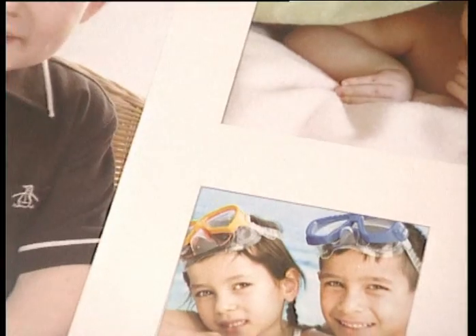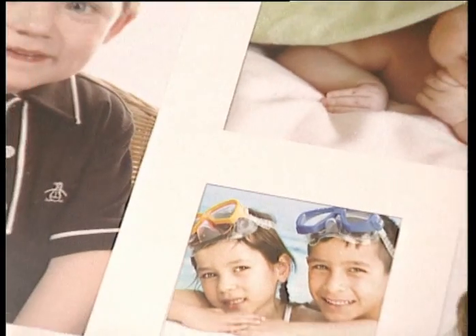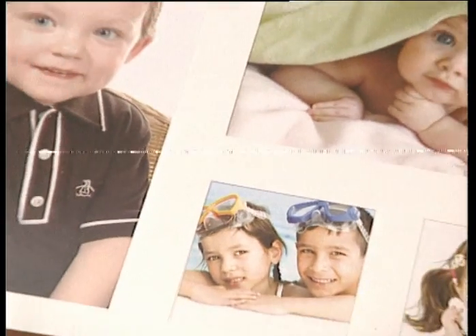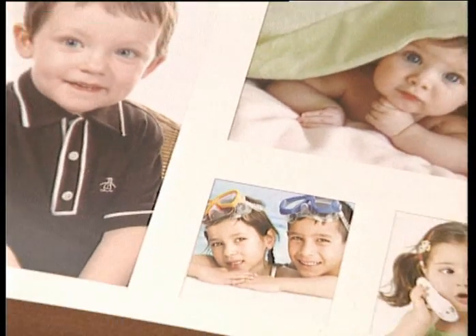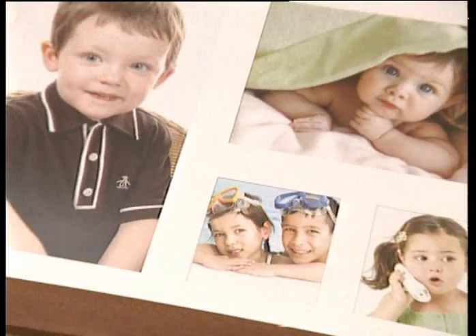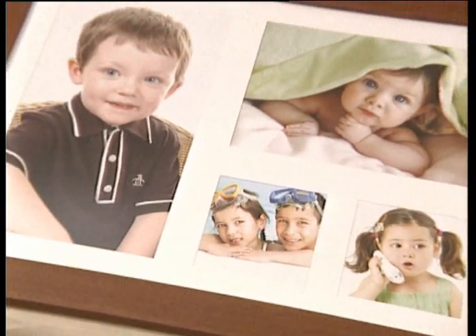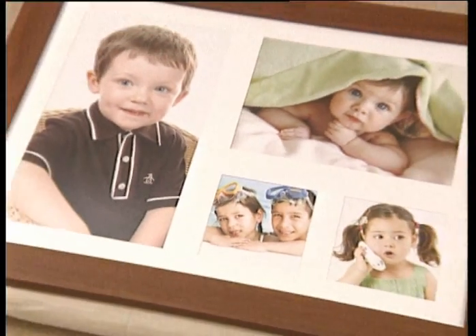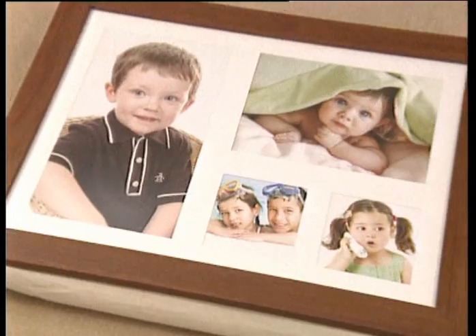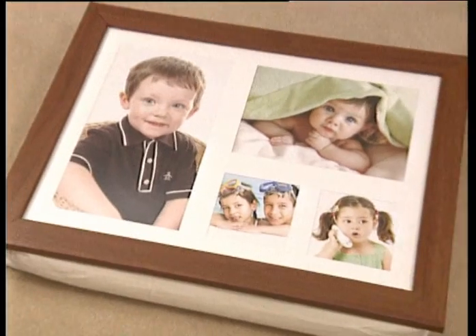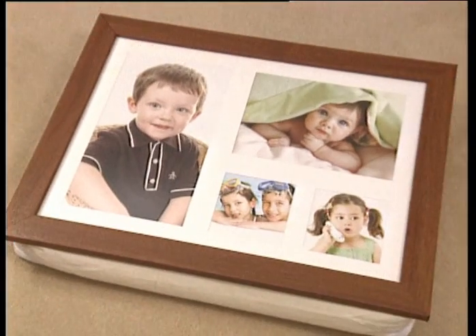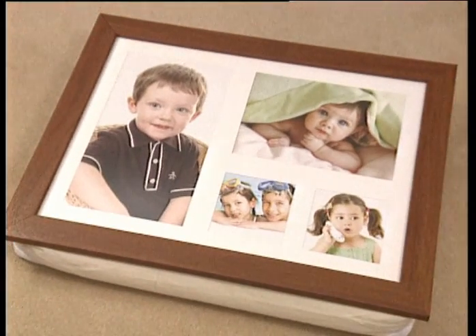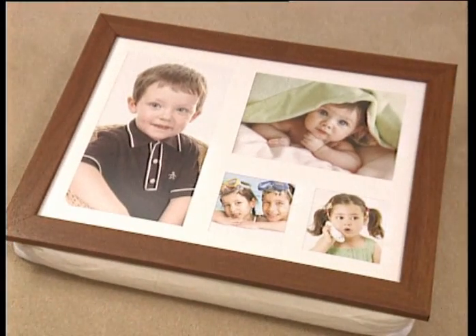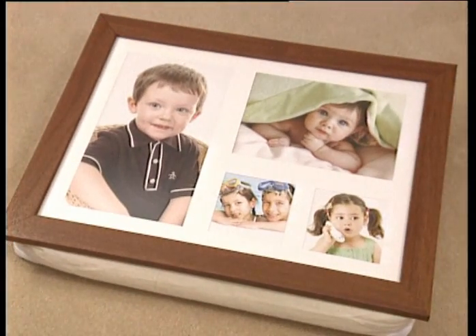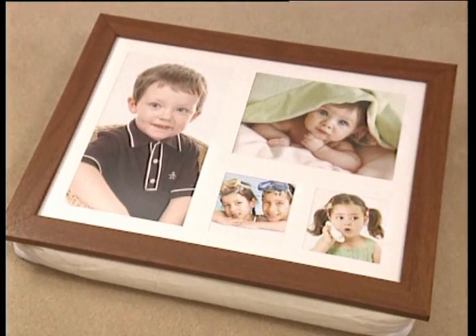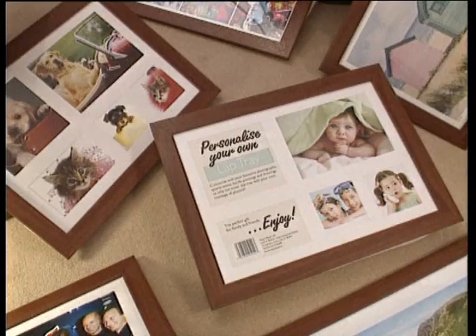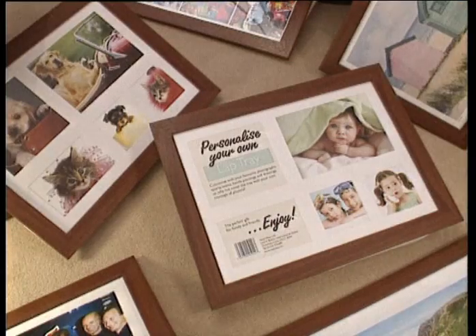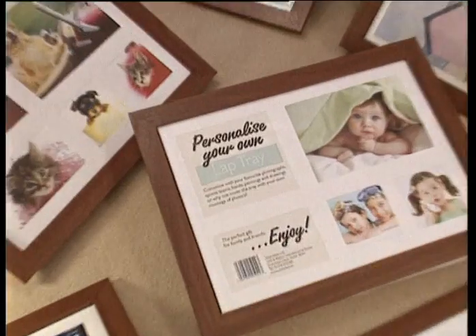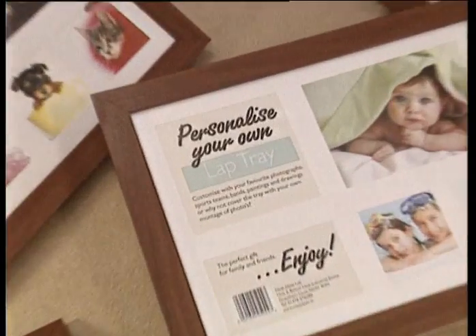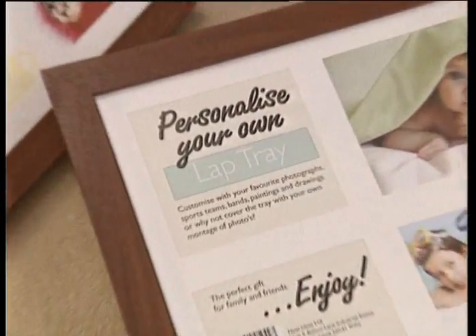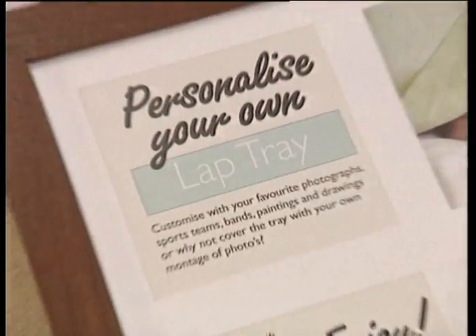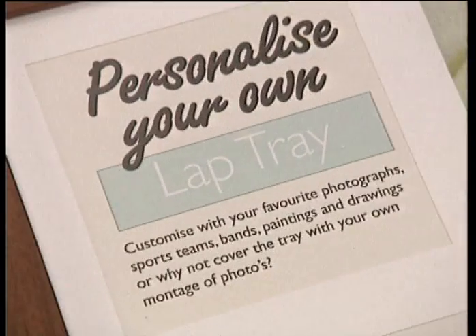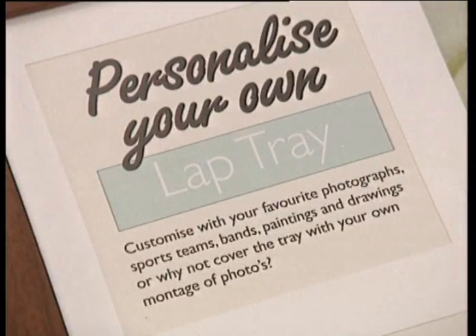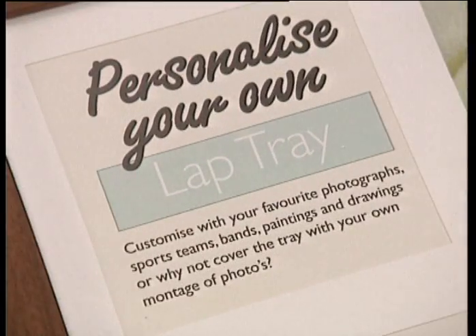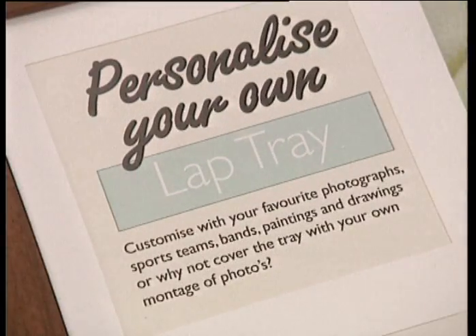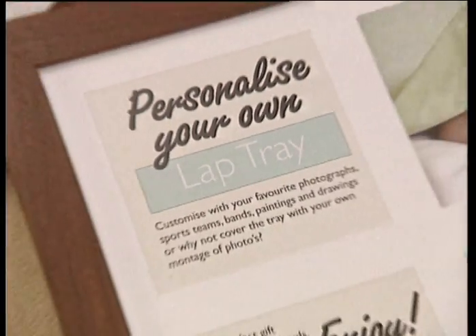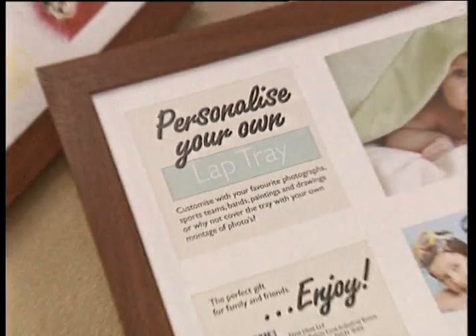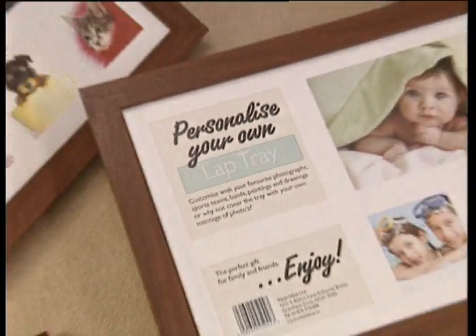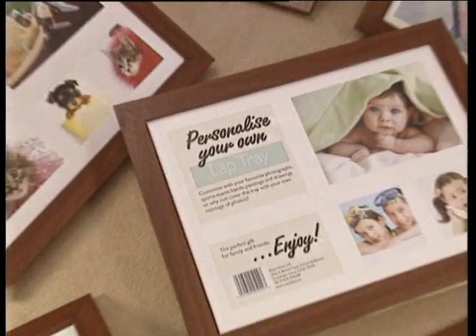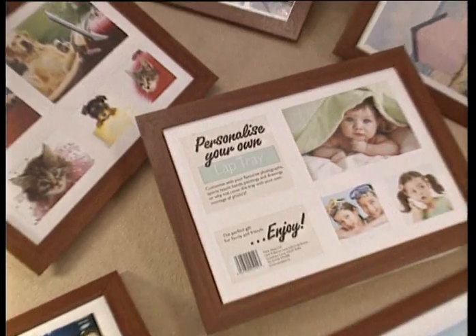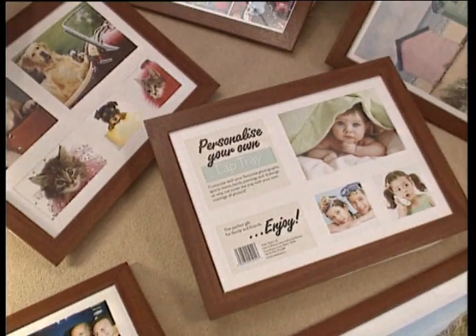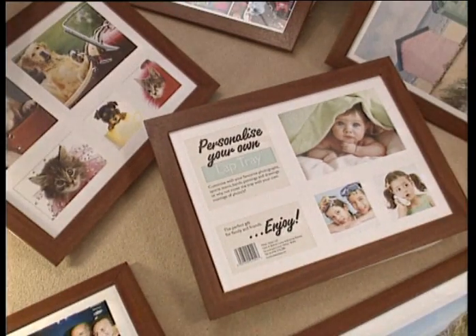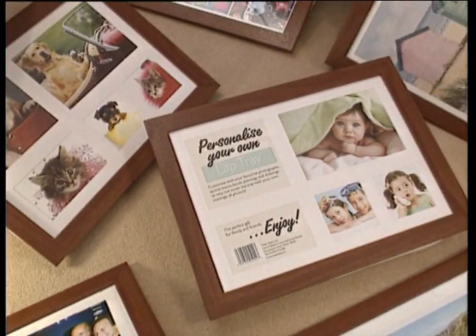Looking for an original gift for a friend or relative? Why not try the Laptray? It's personal, fun and practical.